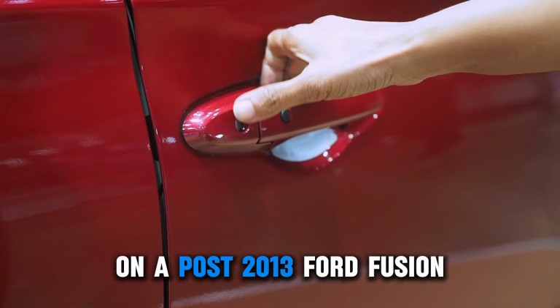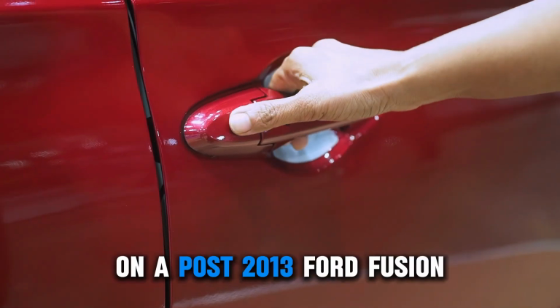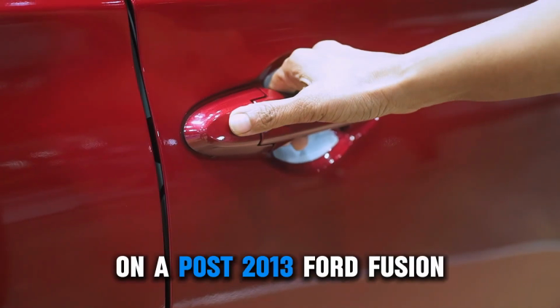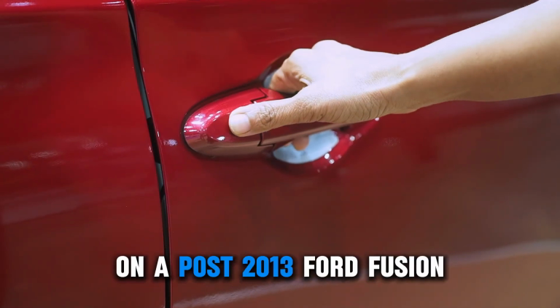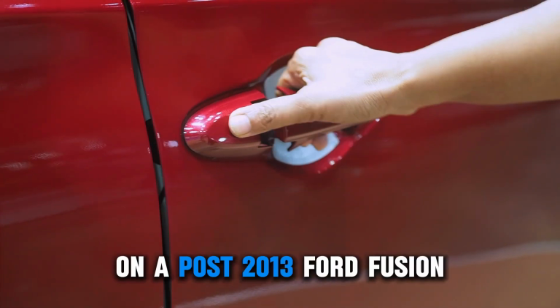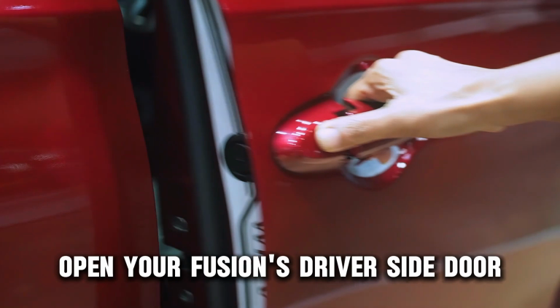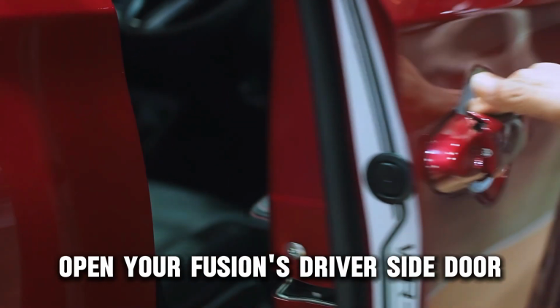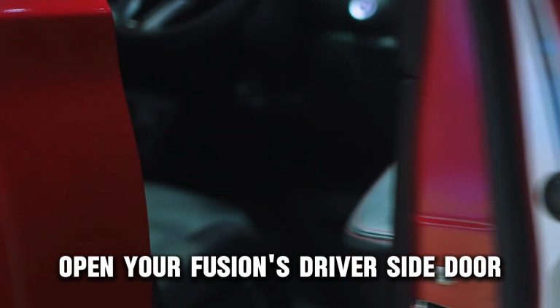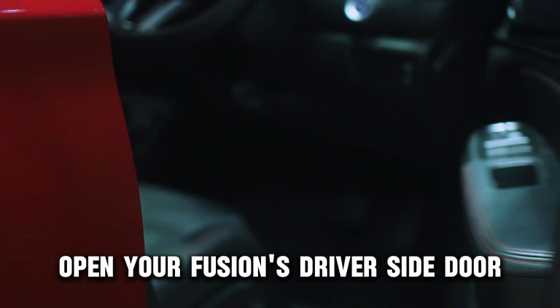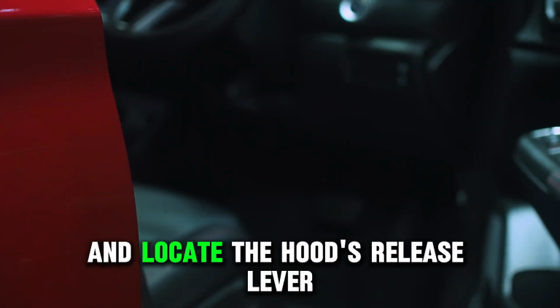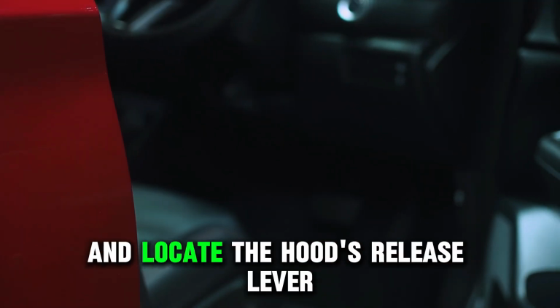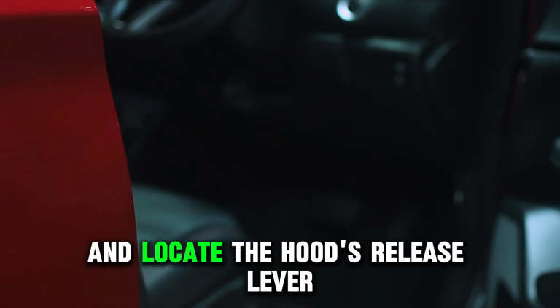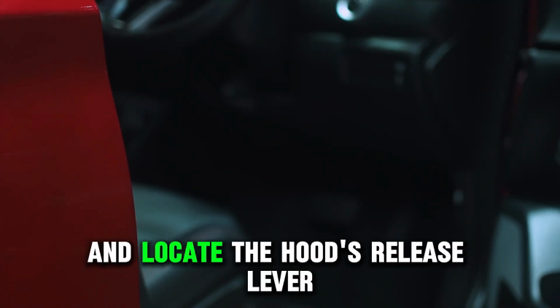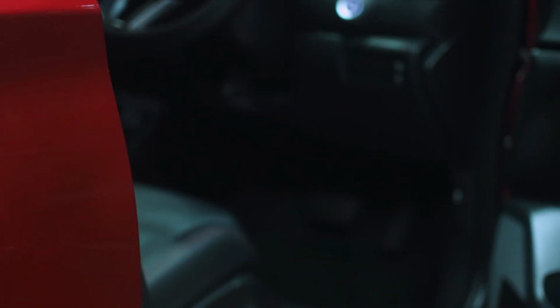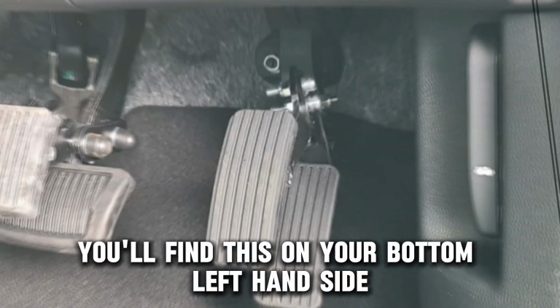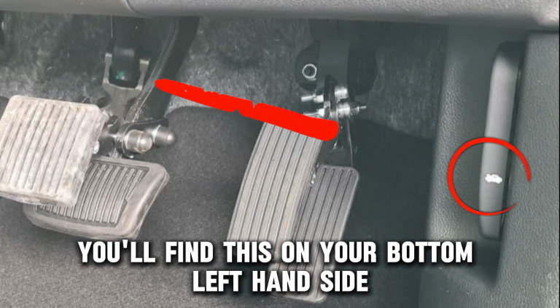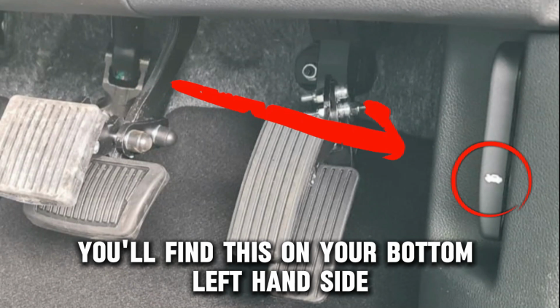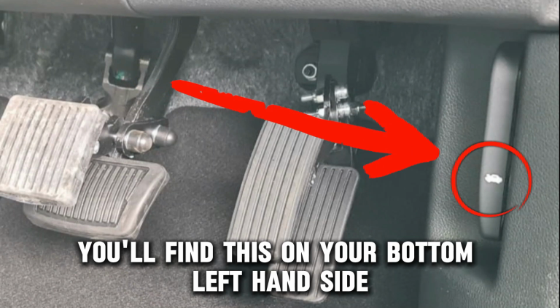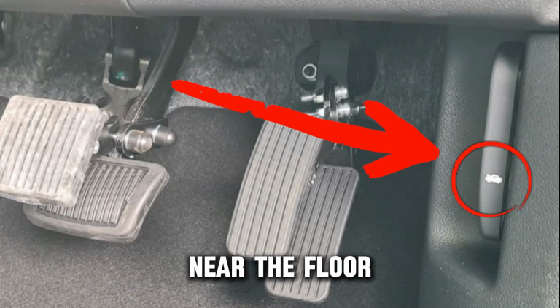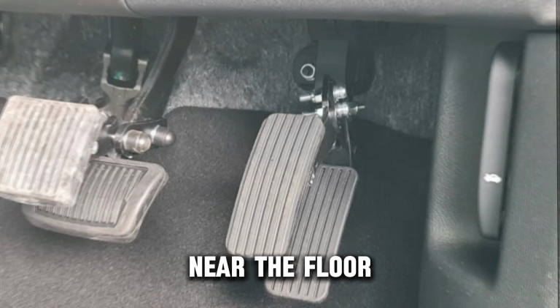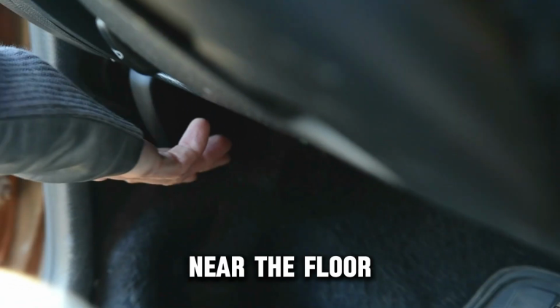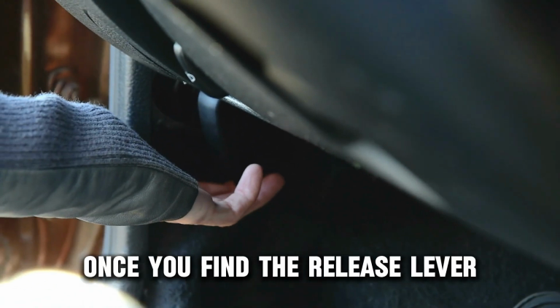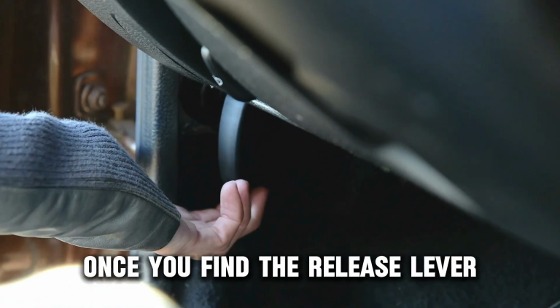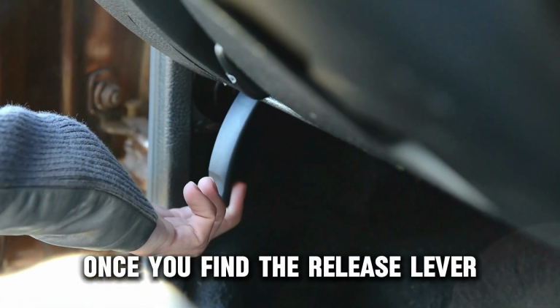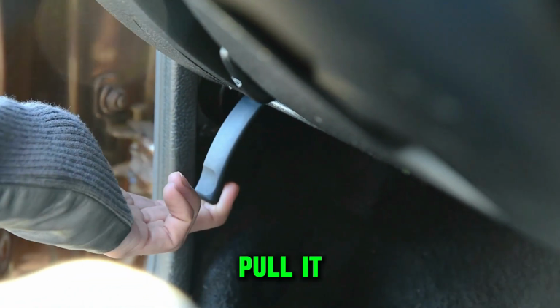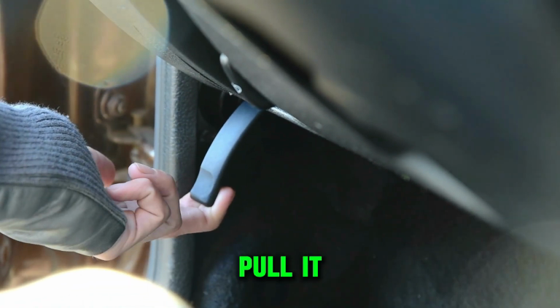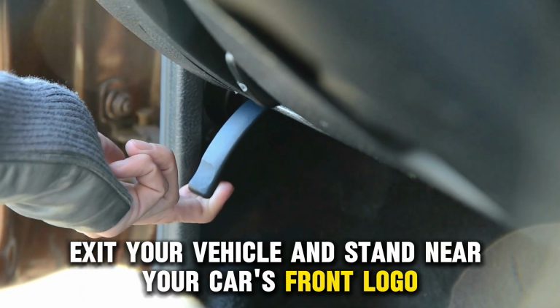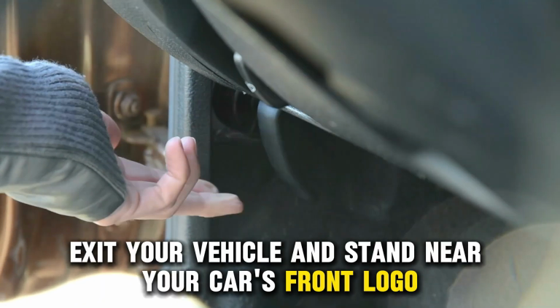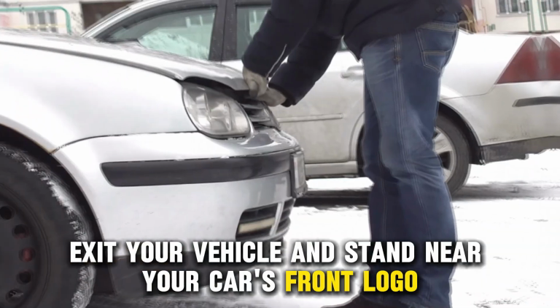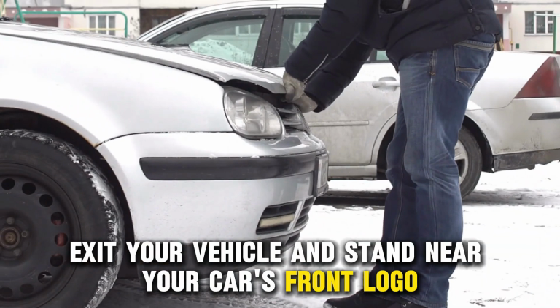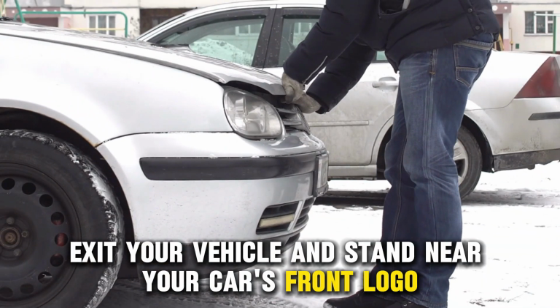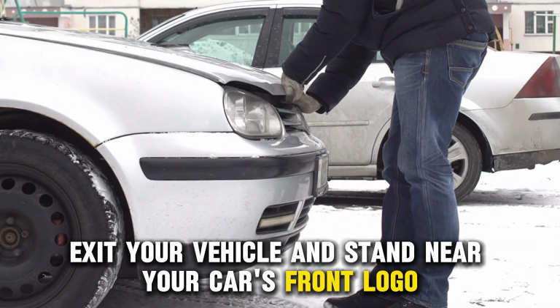On a post-2013 Ford Fusion, open your Fusion's driver's side door and locate the hood's release lever. You'll find this on your bottom left-hand side near the floor. Once you find the release lever, pull it, exit your vehicle, and stand near your car's front logo.